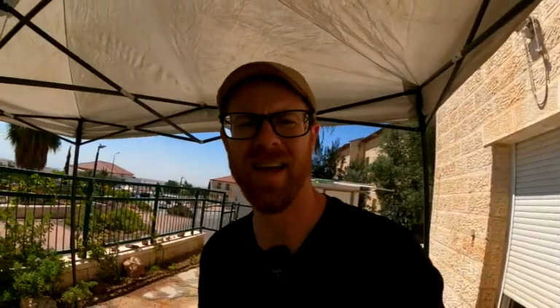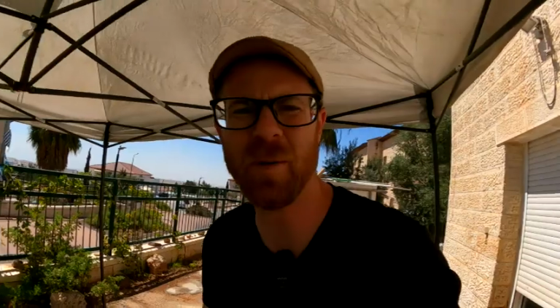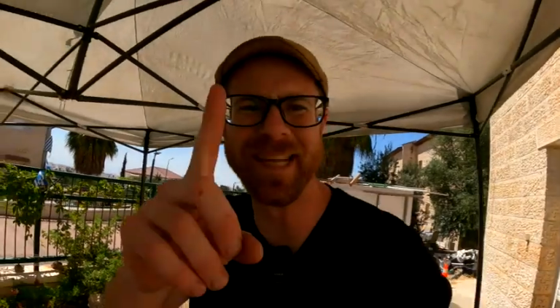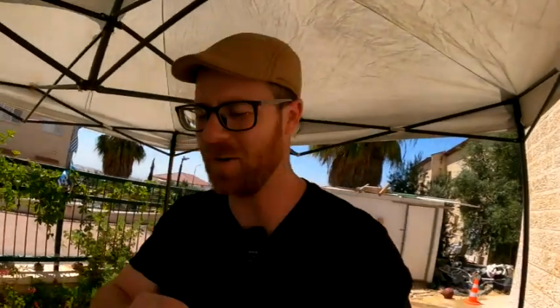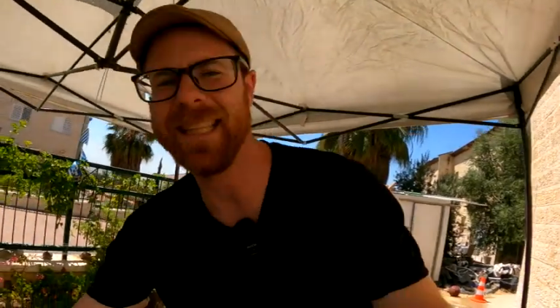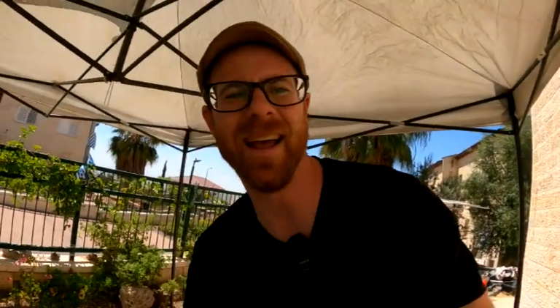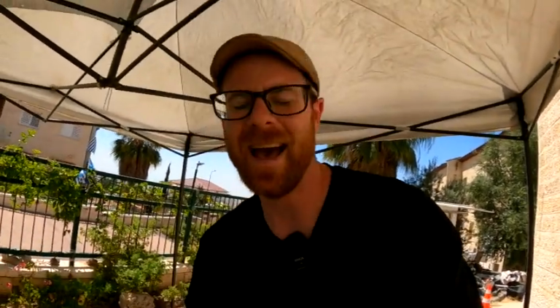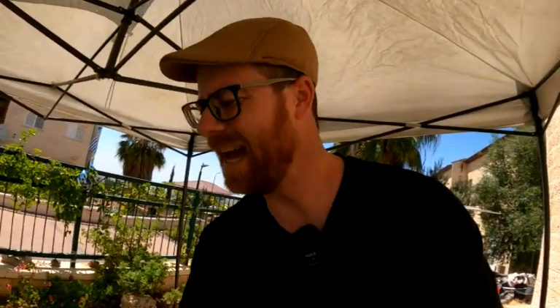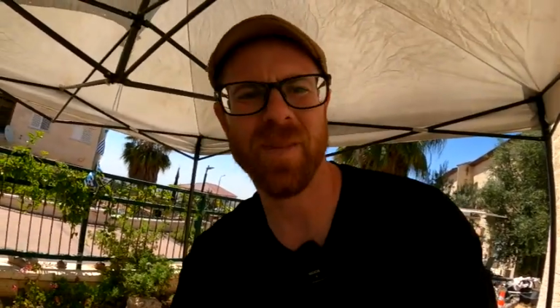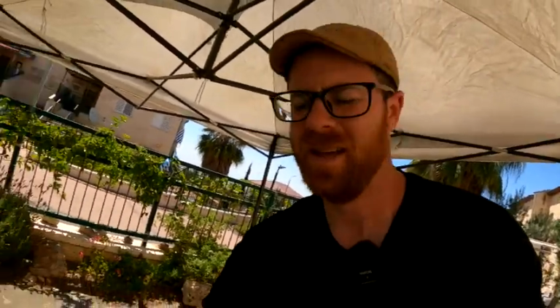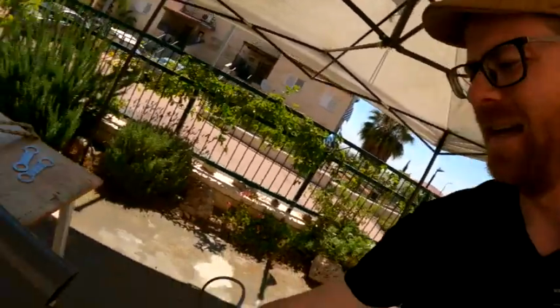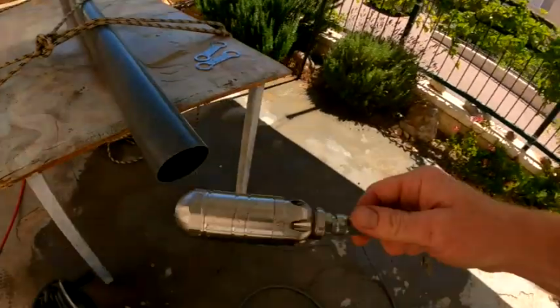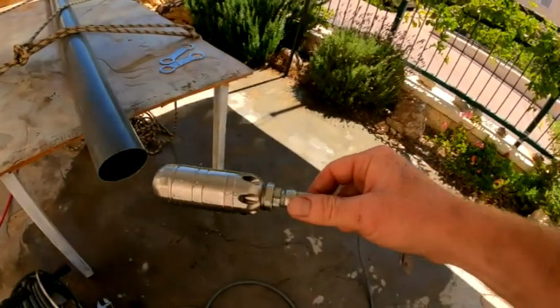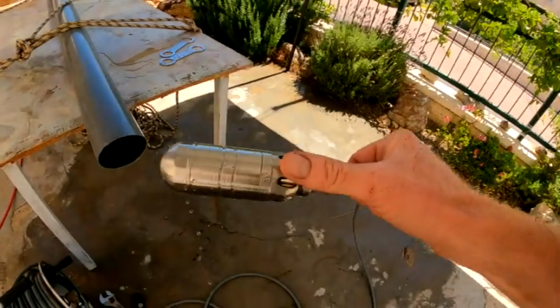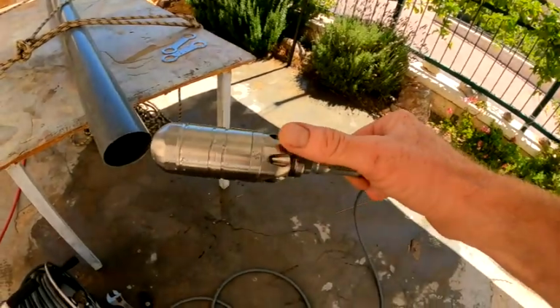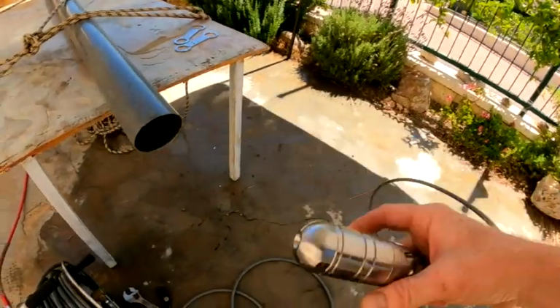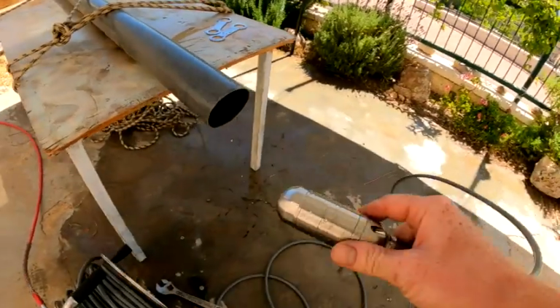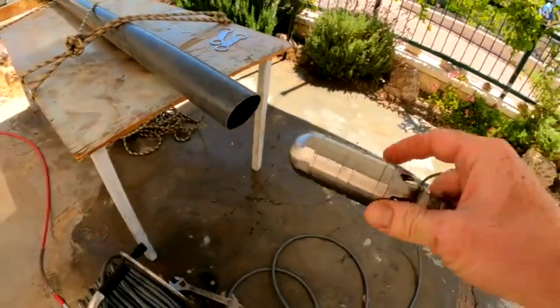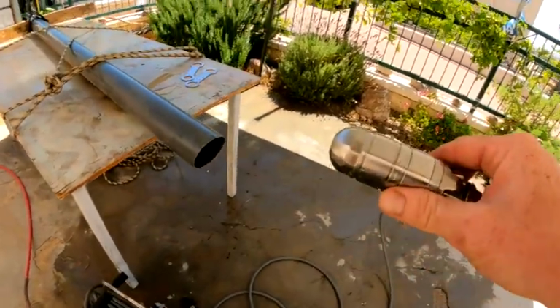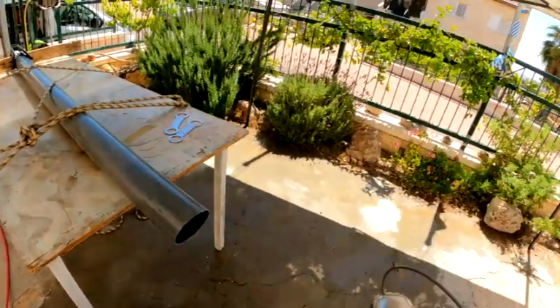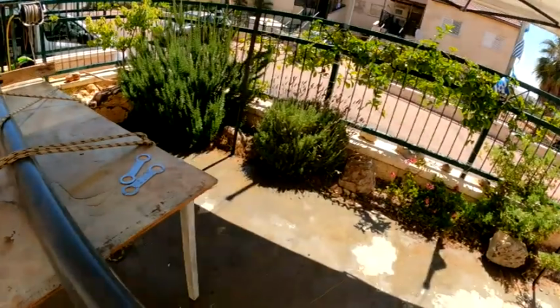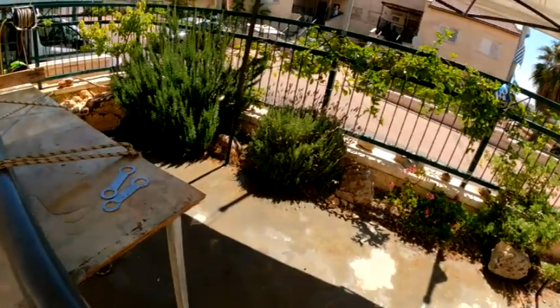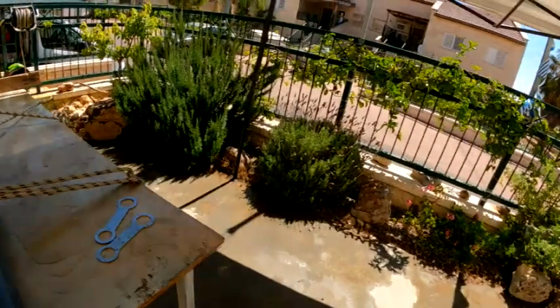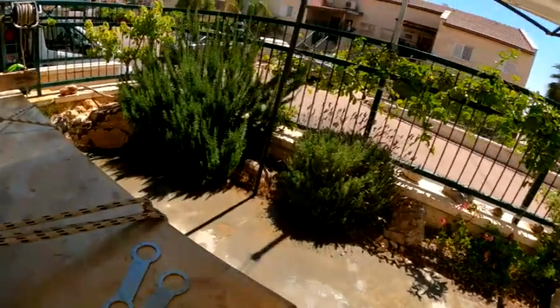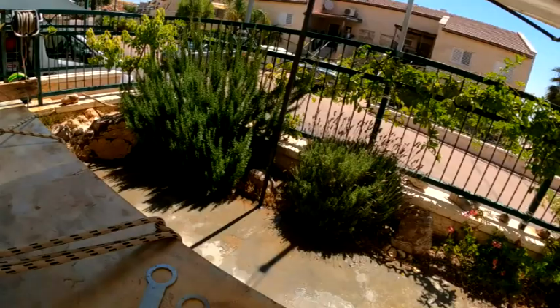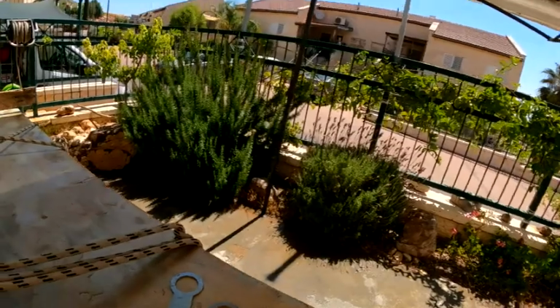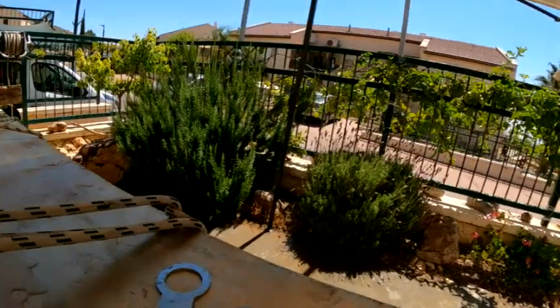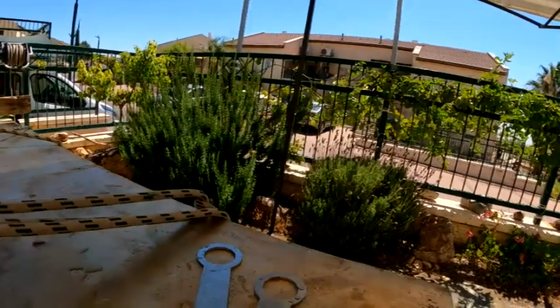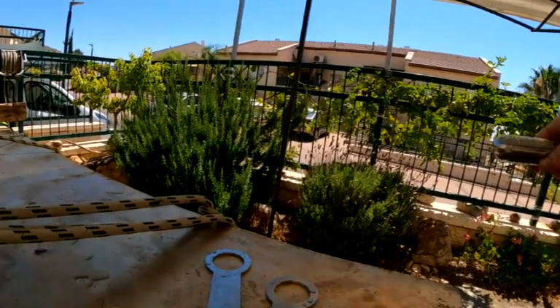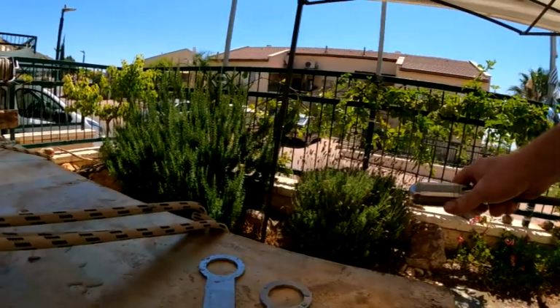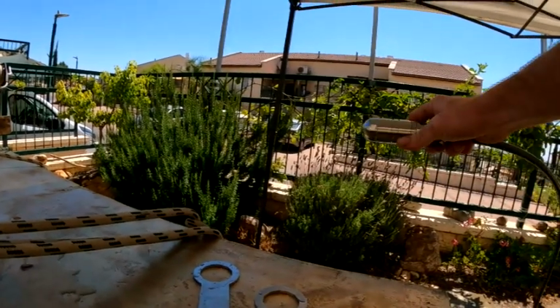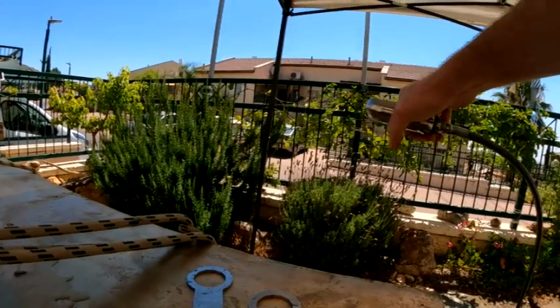Alright, this is why we do the testing beforehand. I had taken this apart beforehand and didn't put it back properly, so it wasn't actually working right. I'm going to show you what it's supposed to look like when you have a proper stream of water.